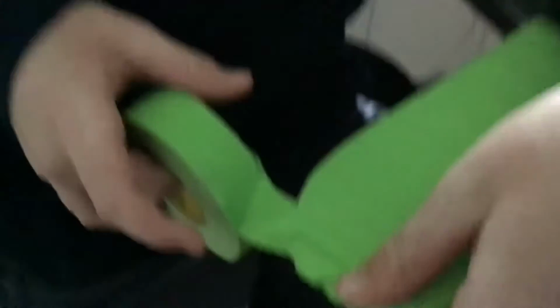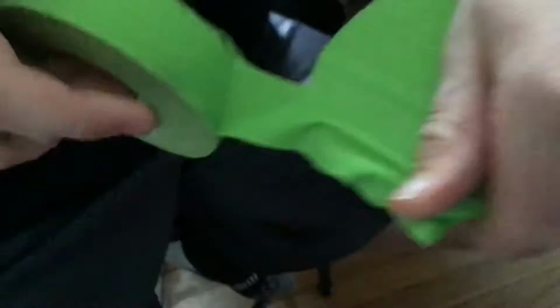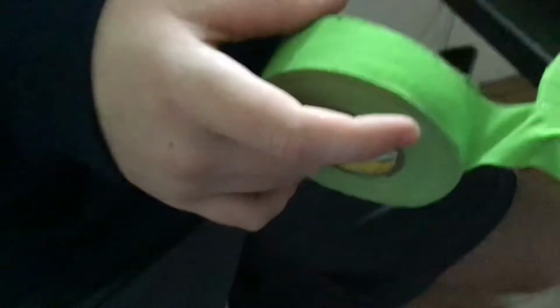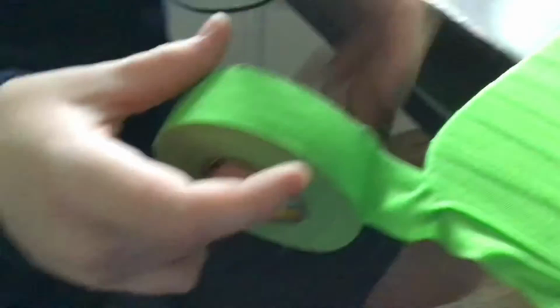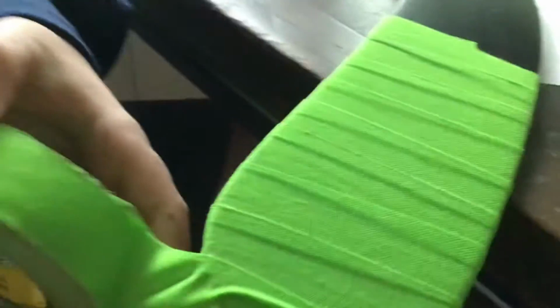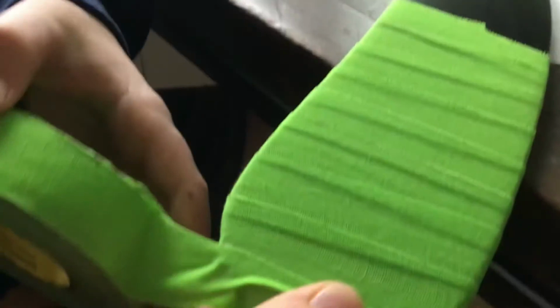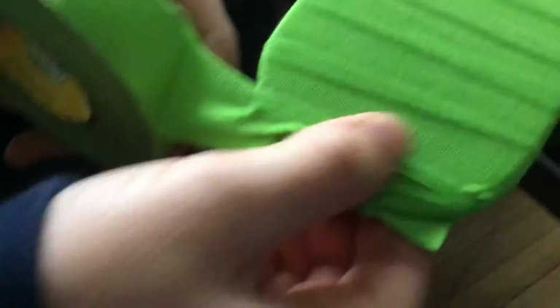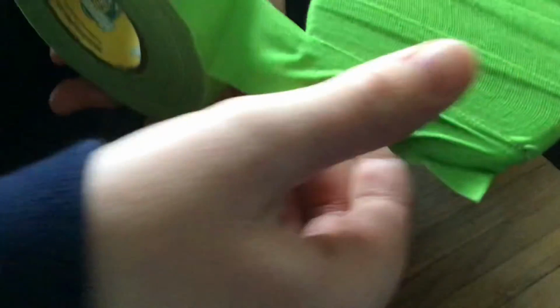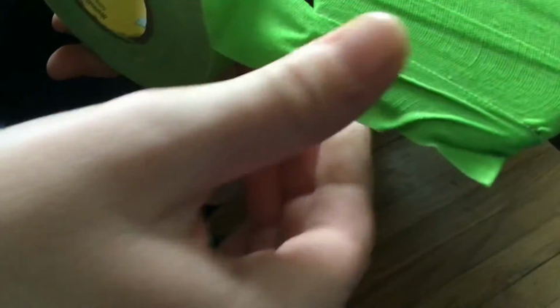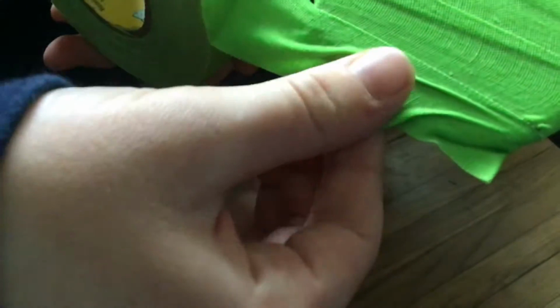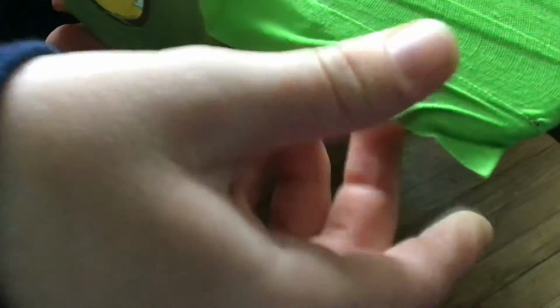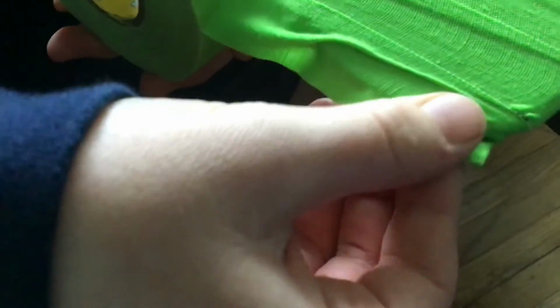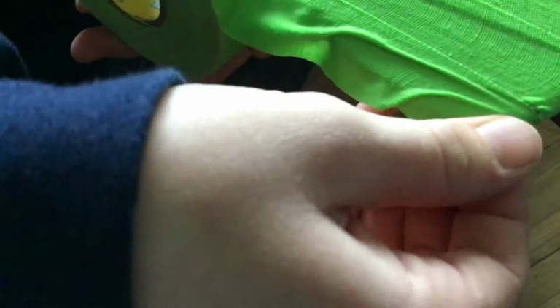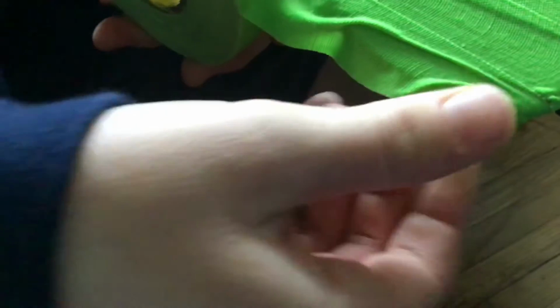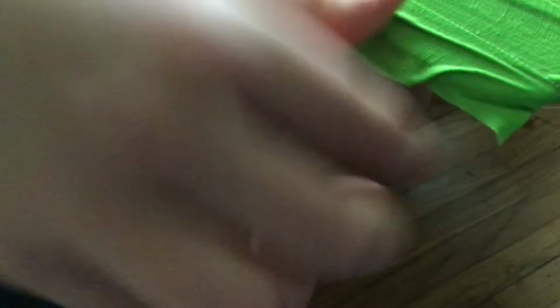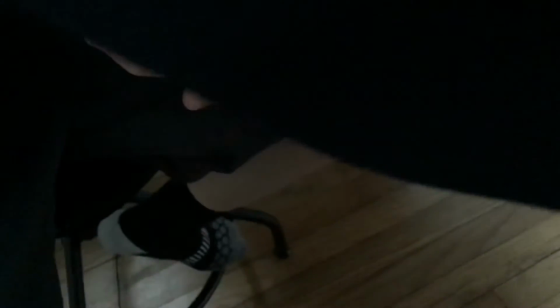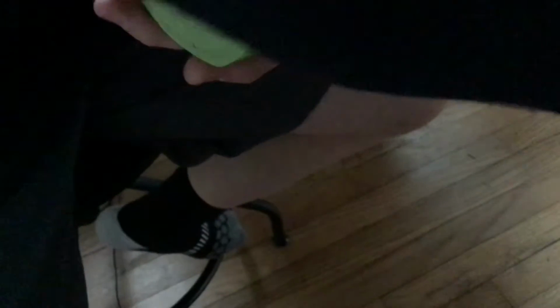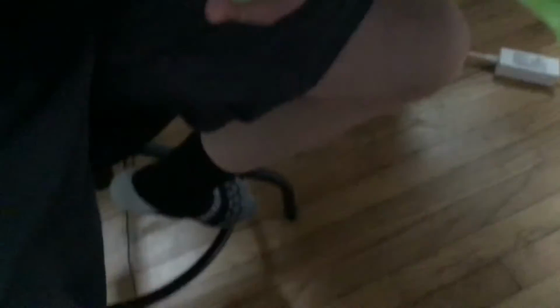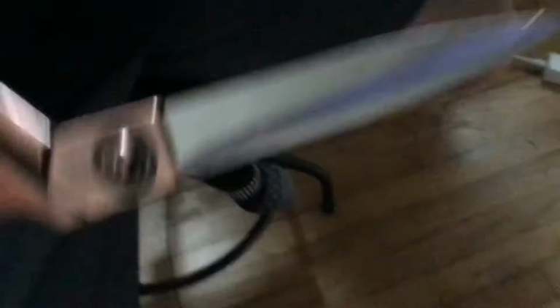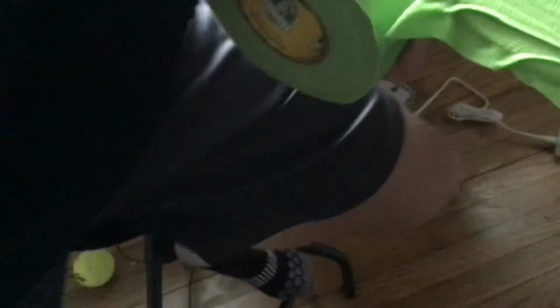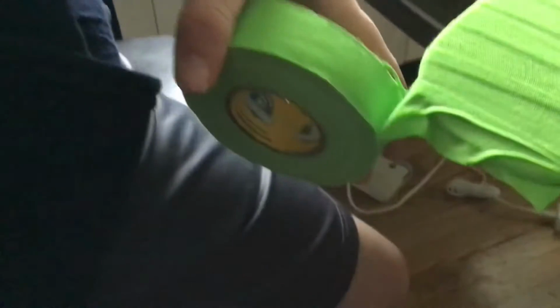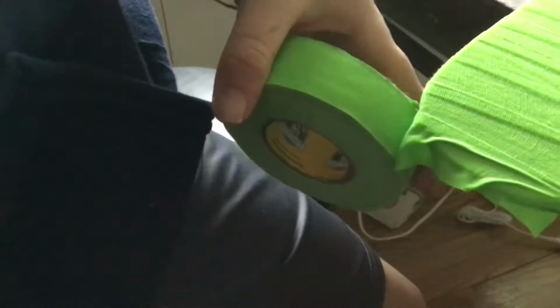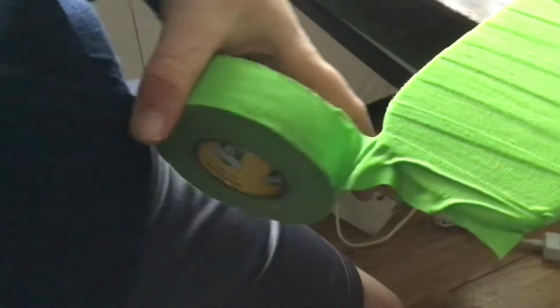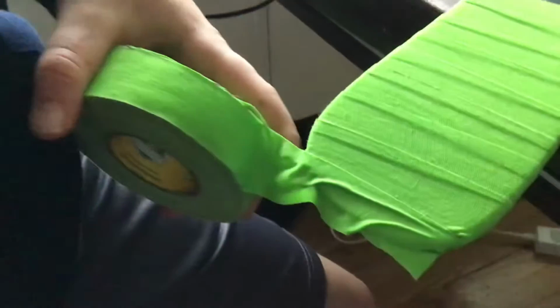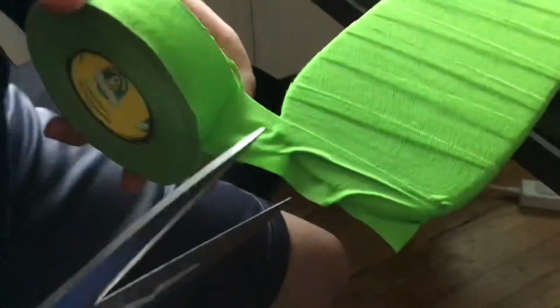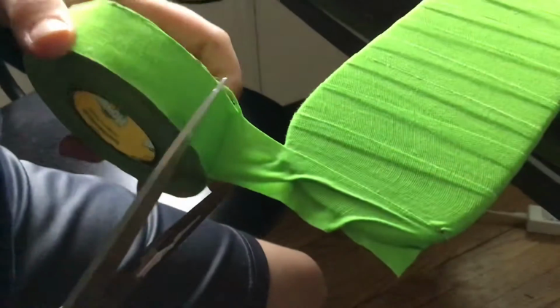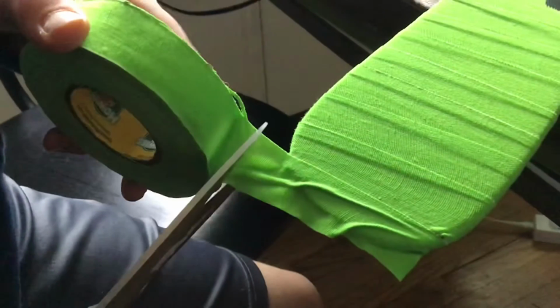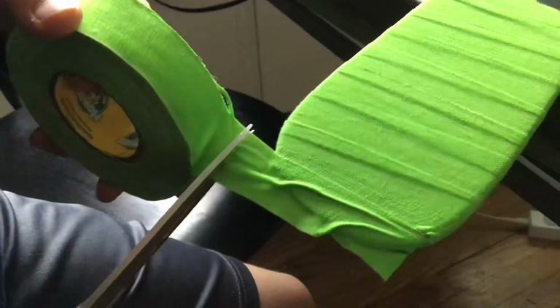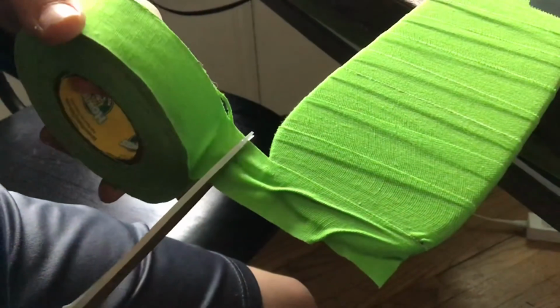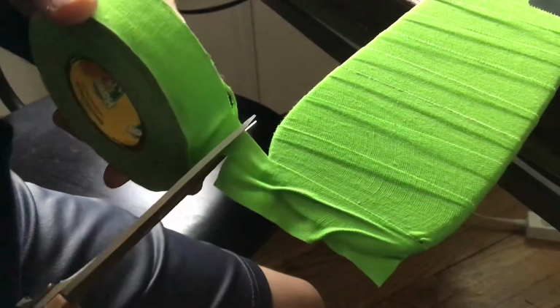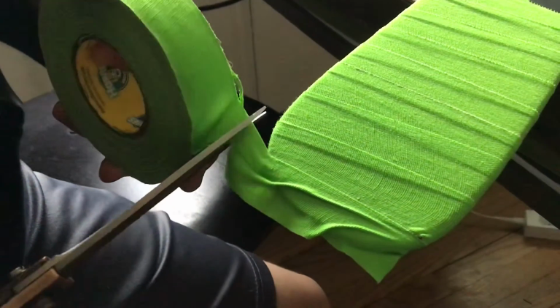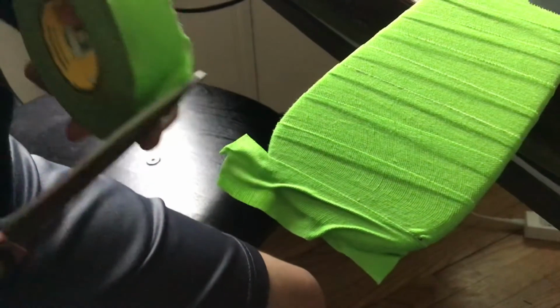So once you get to the toe, stop. Go over it a little bit if you have to. Take very sharp scissors and then cut it.